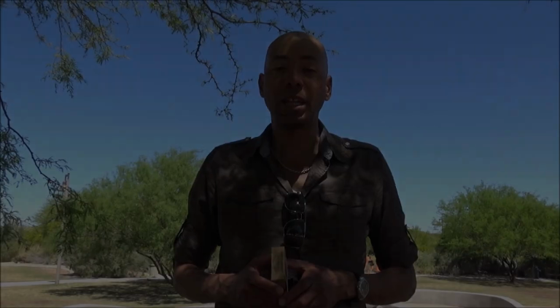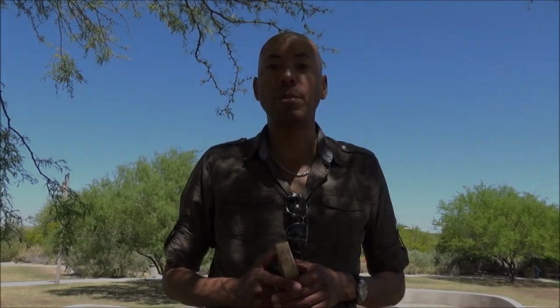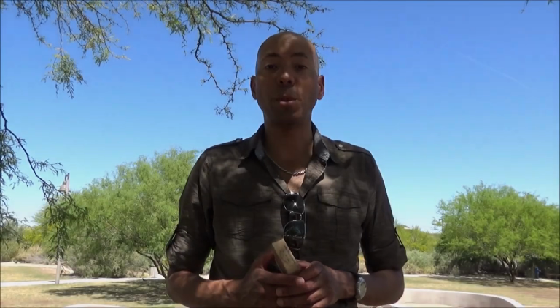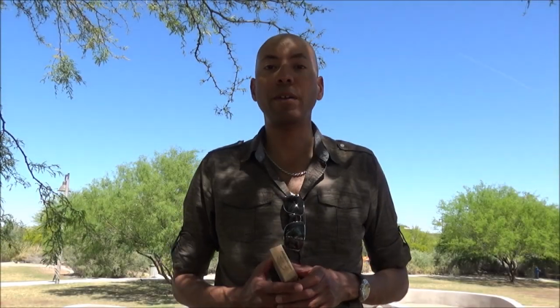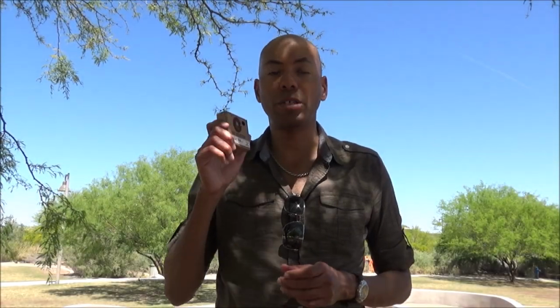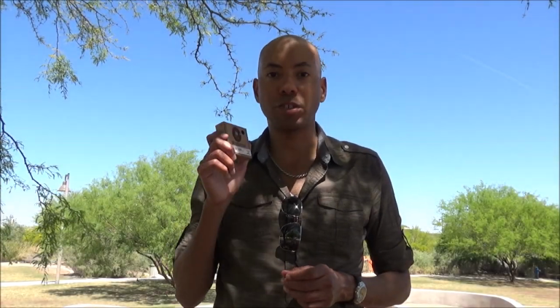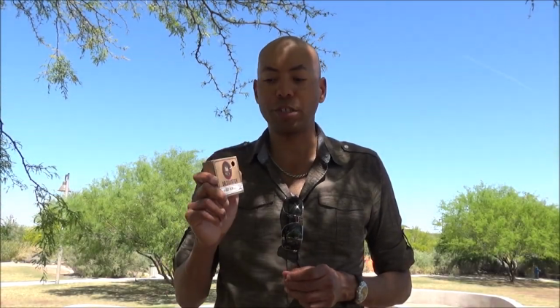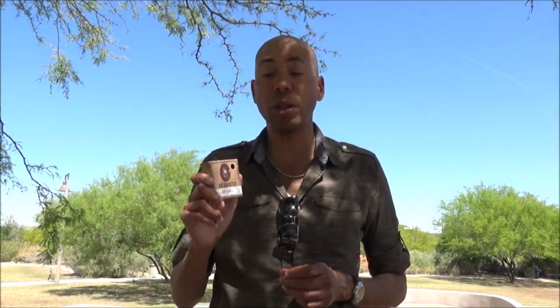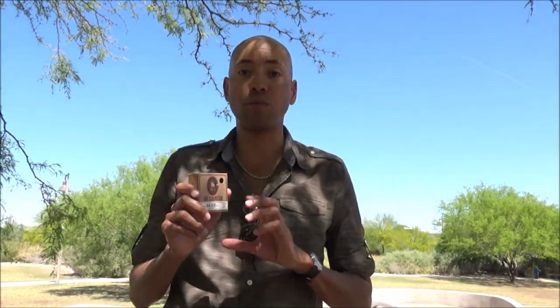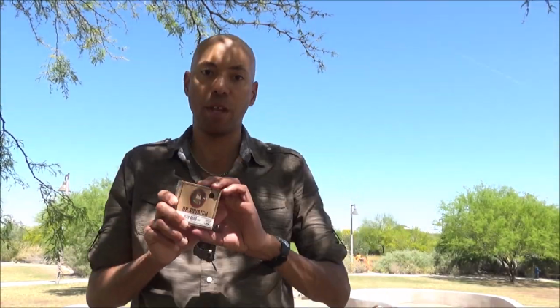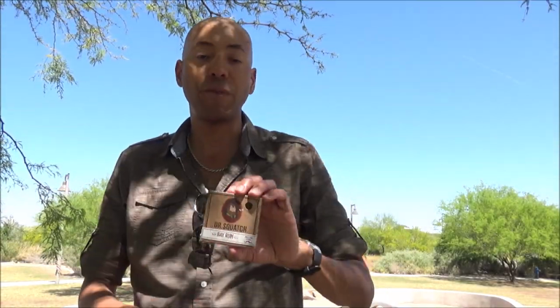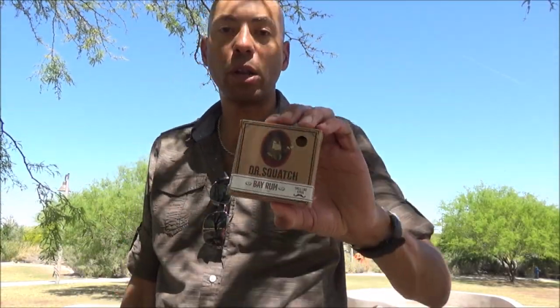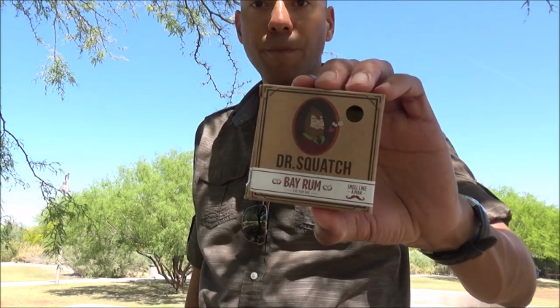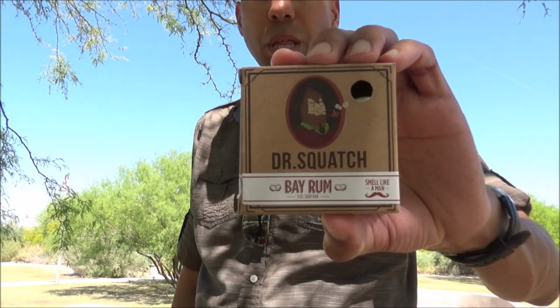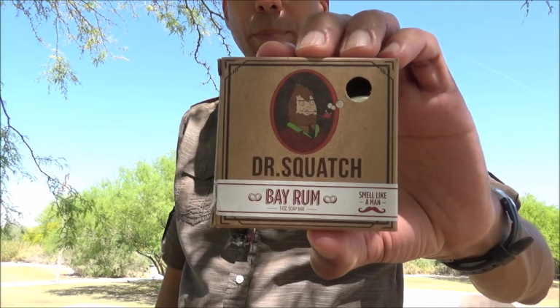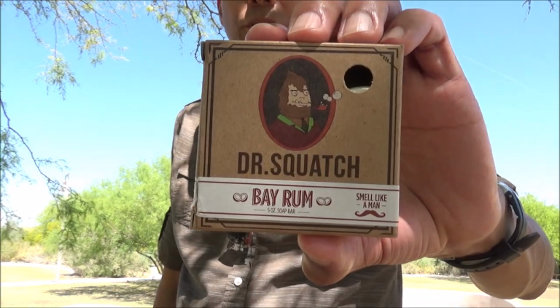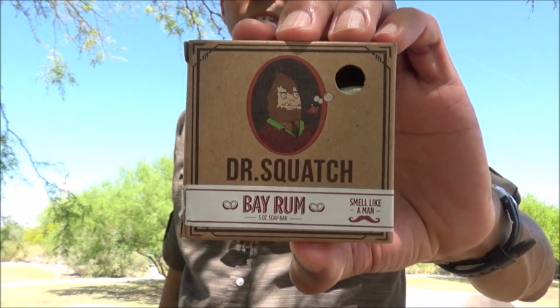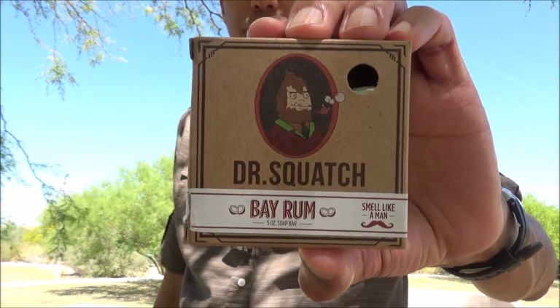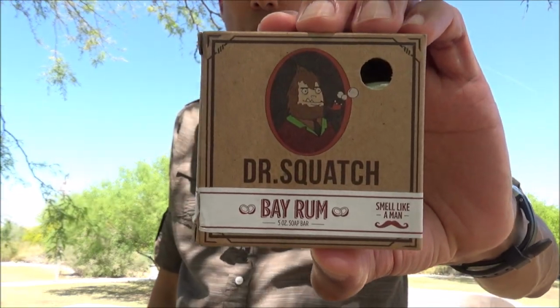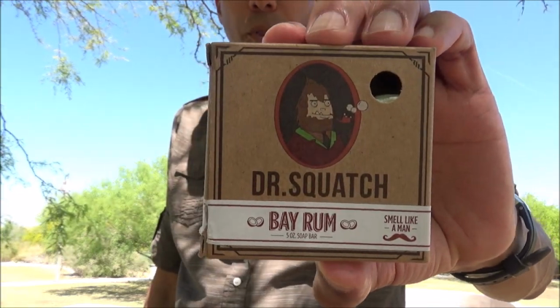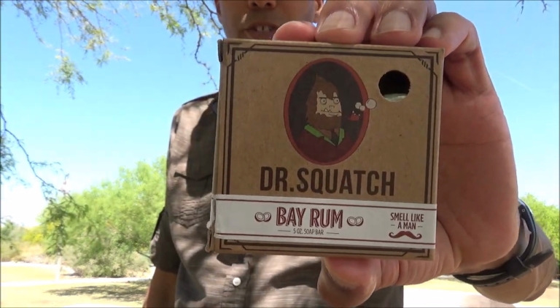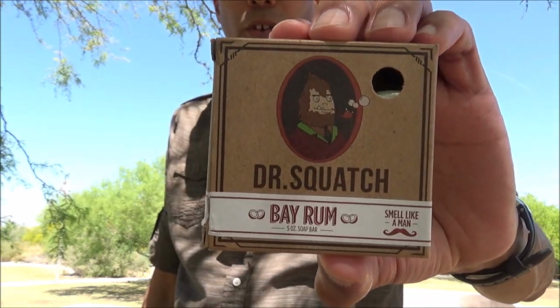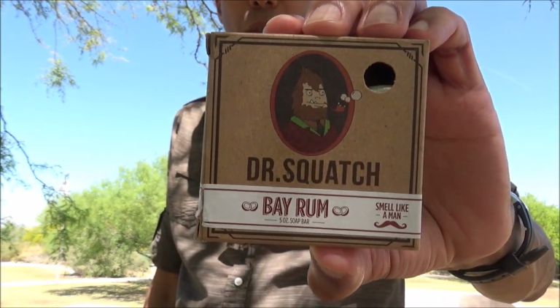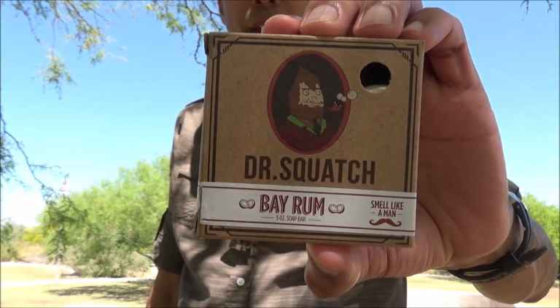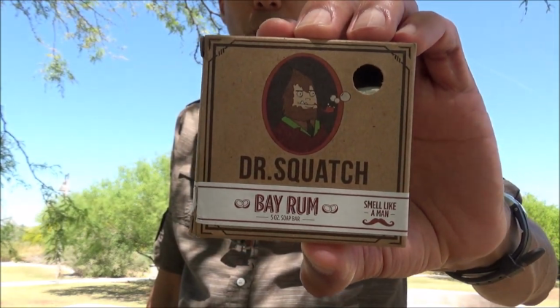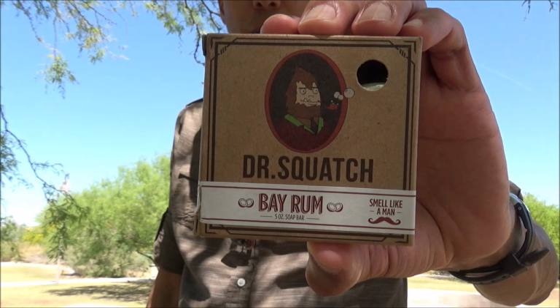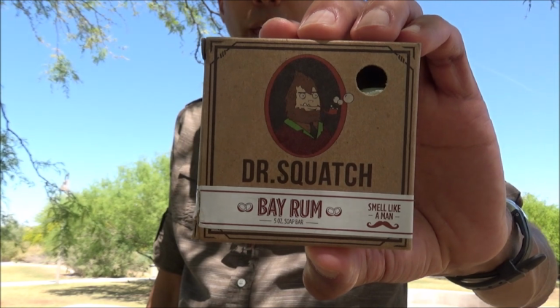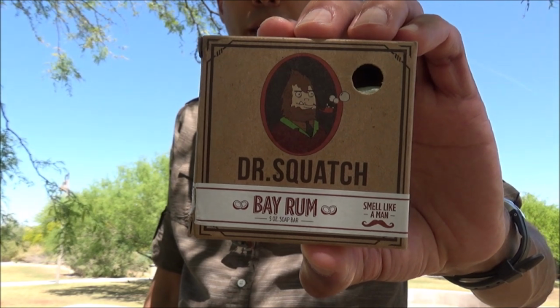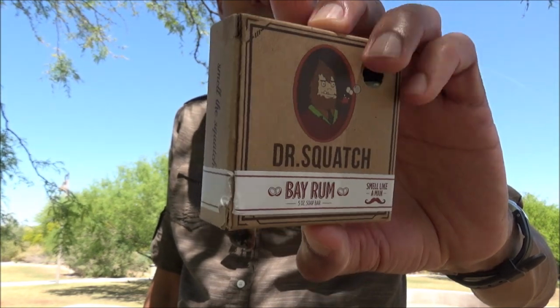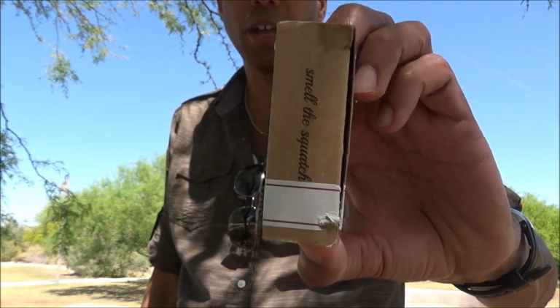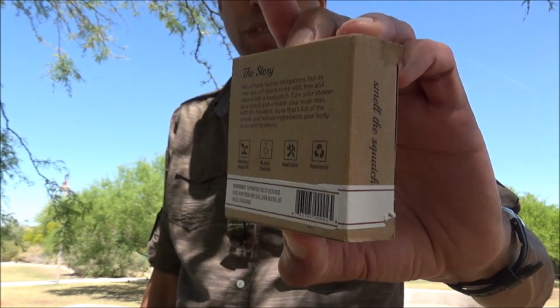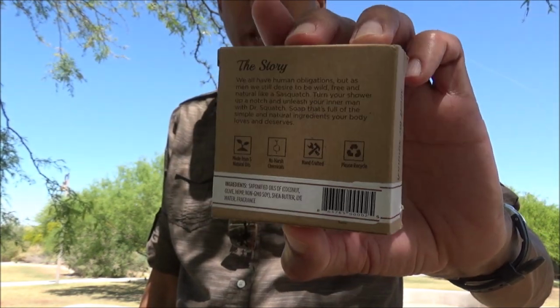Today we've got a bar soap for men from Dr. Squatch. This is their Bay Rum. It's a 5 ounce bar that they sell on their website for $7. I'll post a picture of the ingredients and what the soap looked like before I began using it at the end of this video.